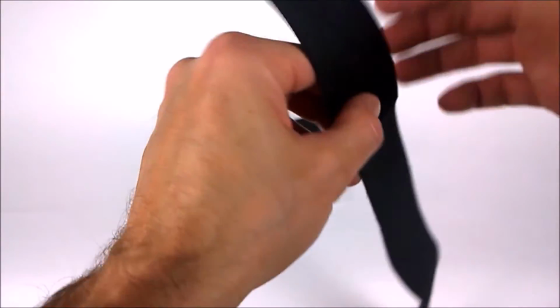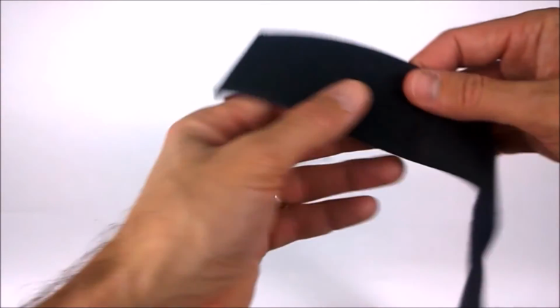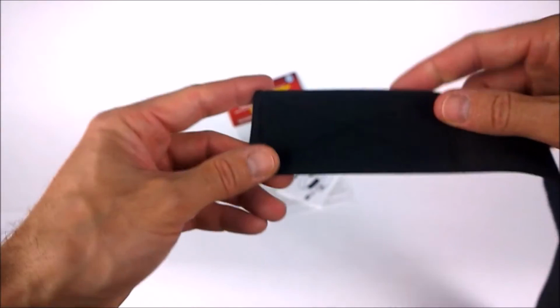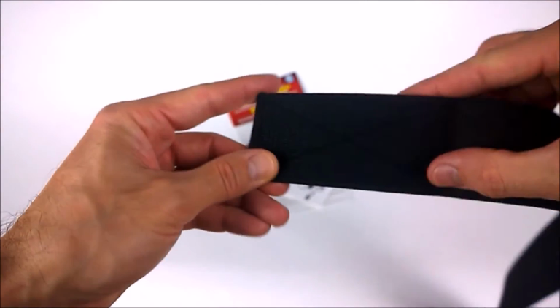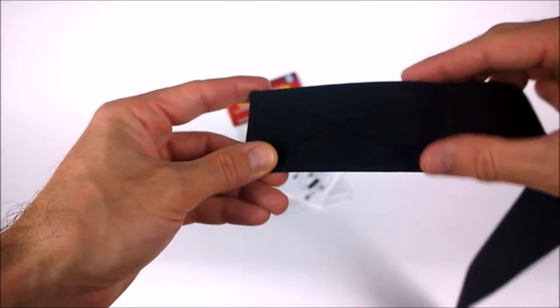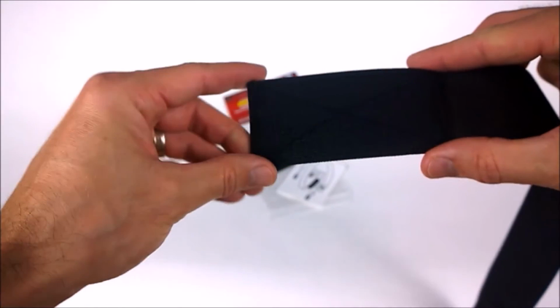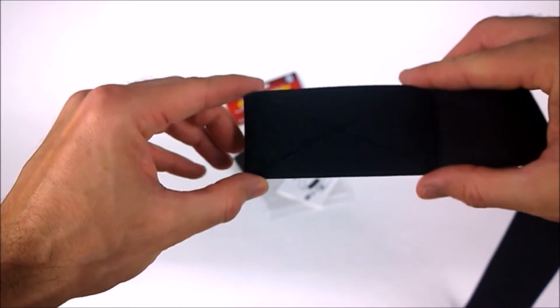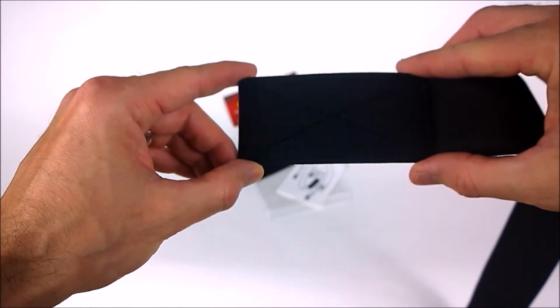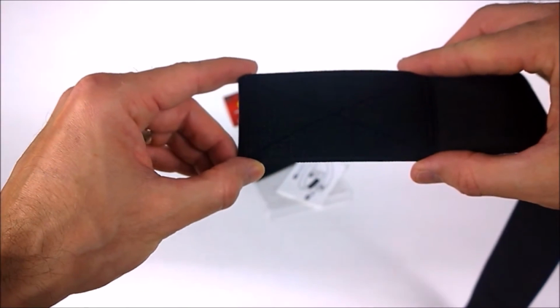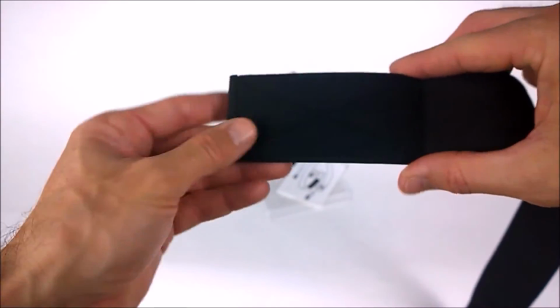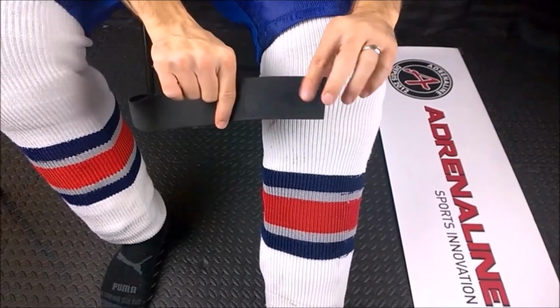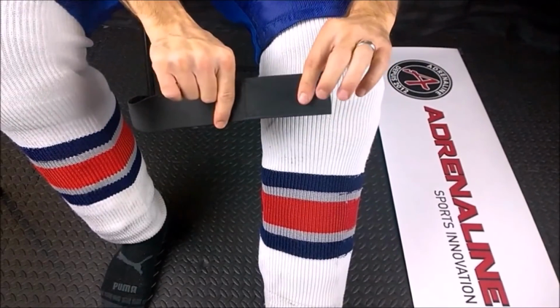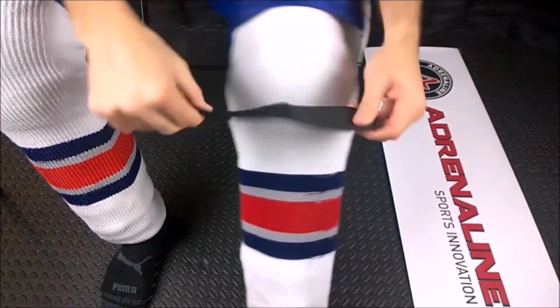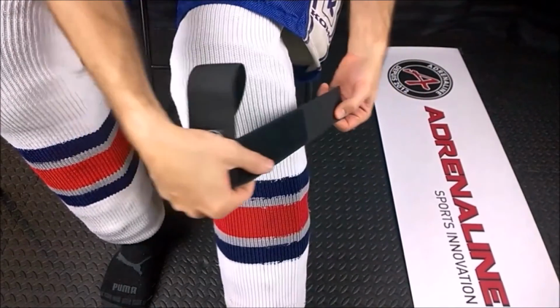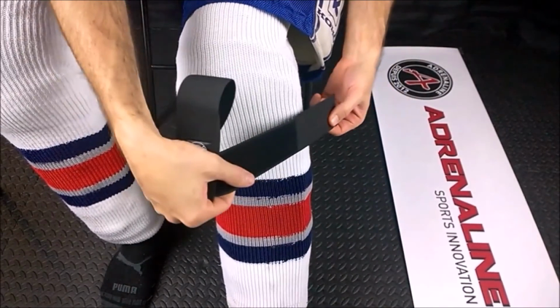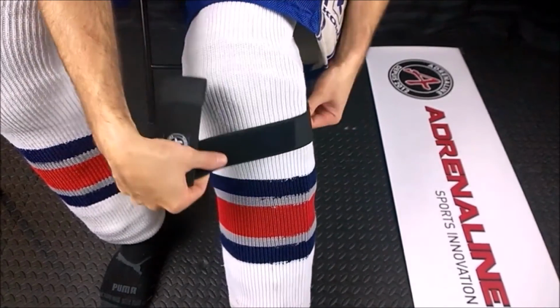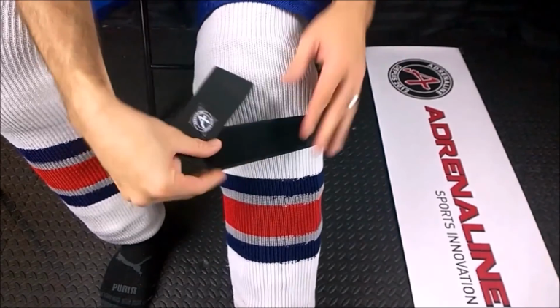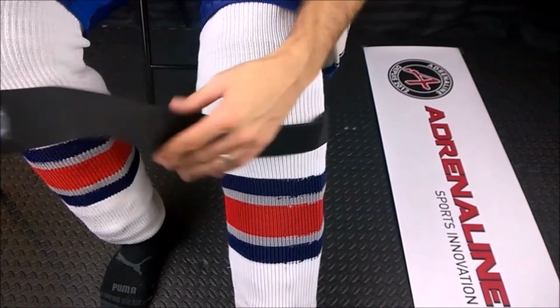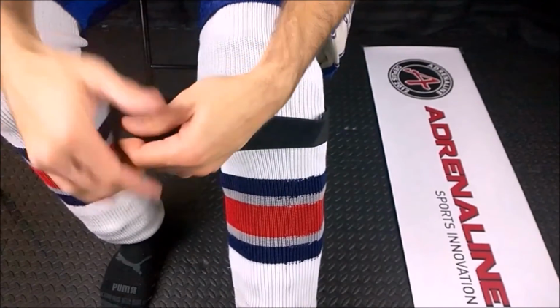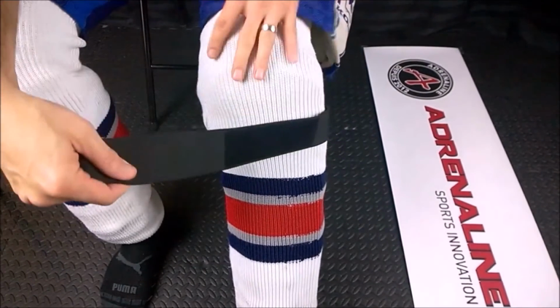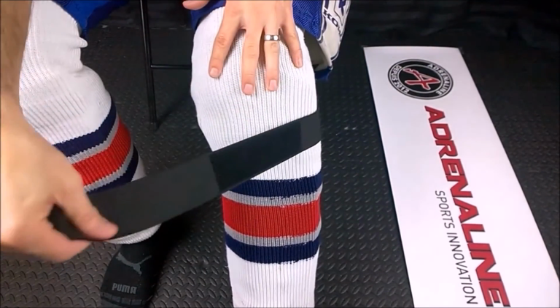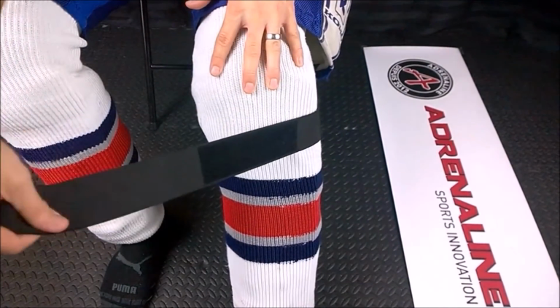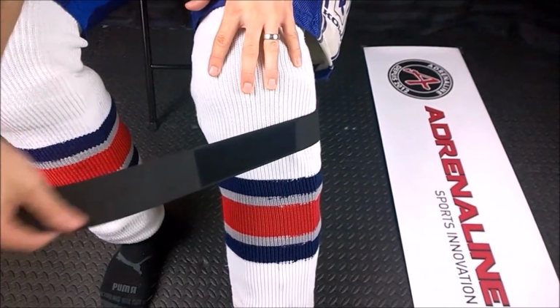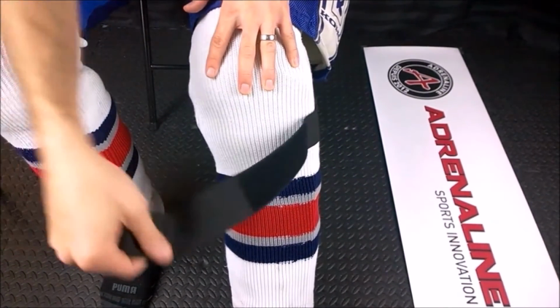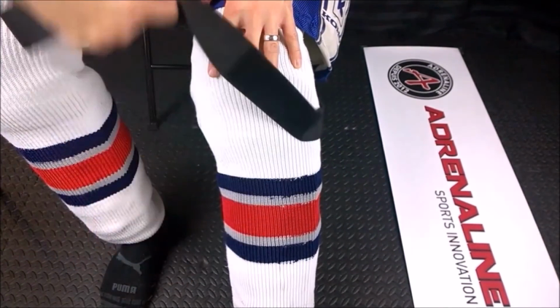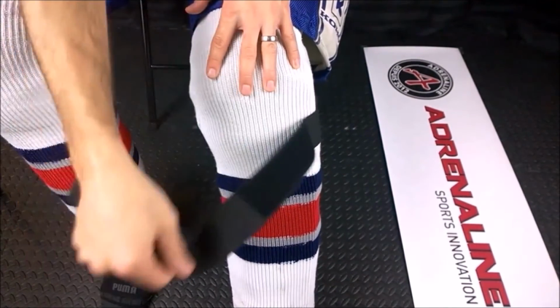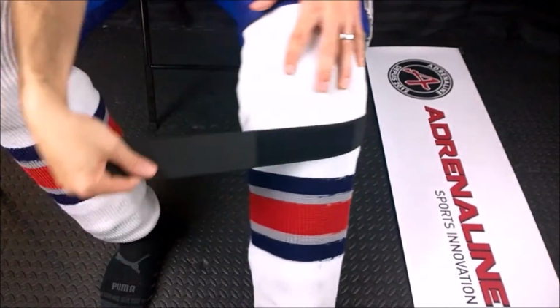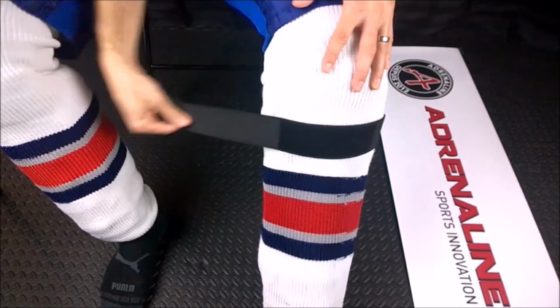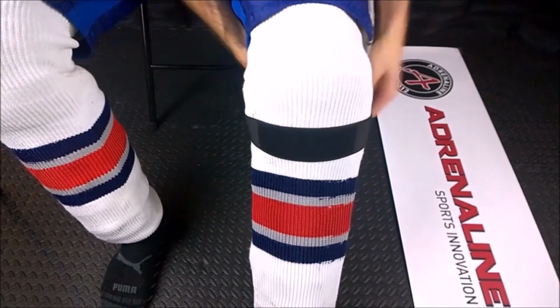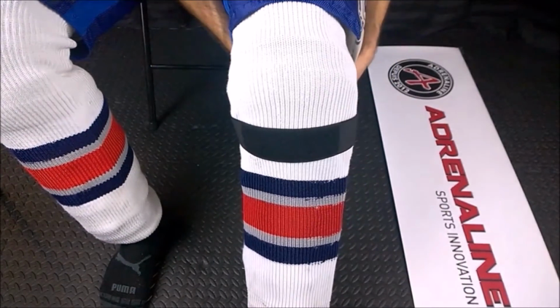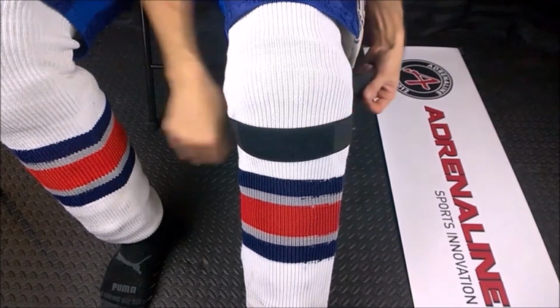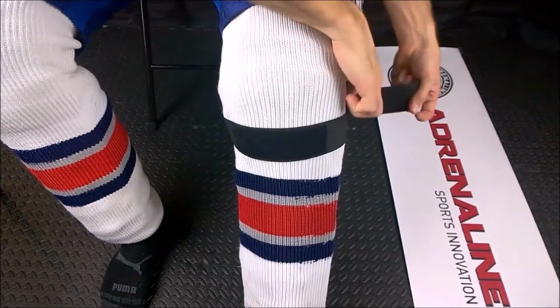Now let's take a look at our best feature. This Velcro log is the starting point of the entire strap. This allows you to stick the strap to your sock like you would tape. It gives you a starting point, gives you leverage, and also makes sure that the strap does not slip during play.